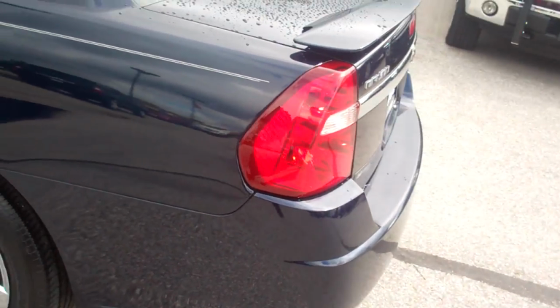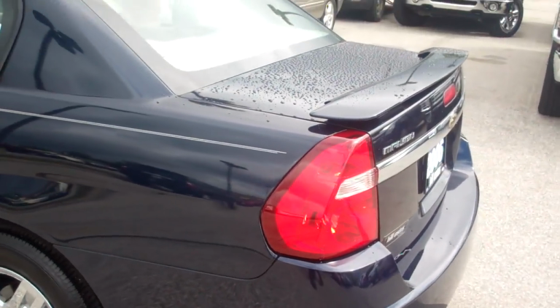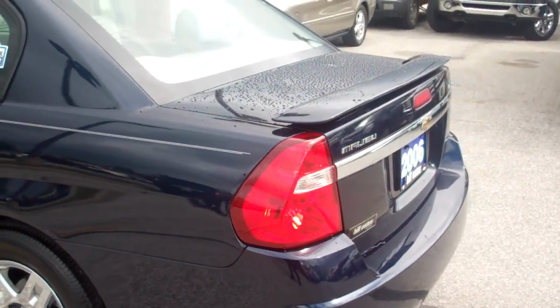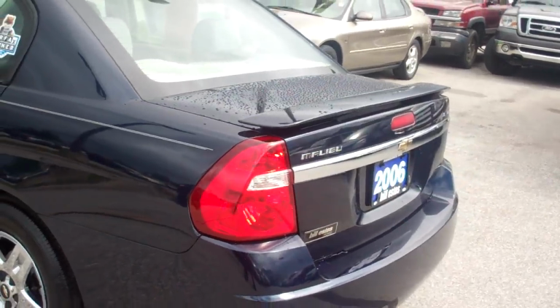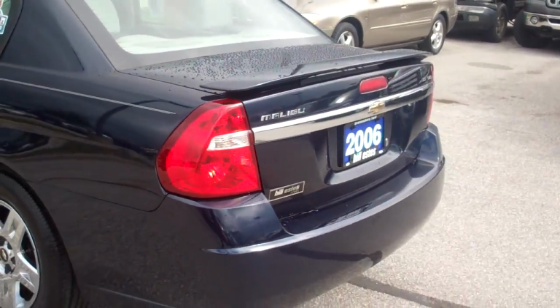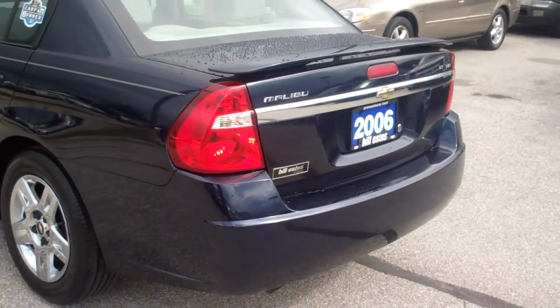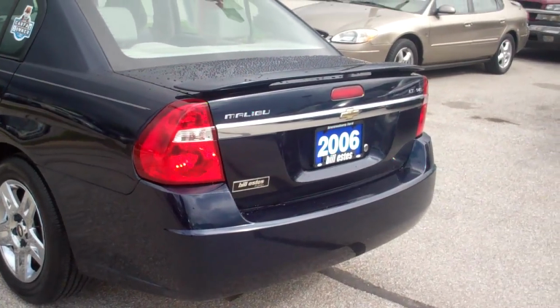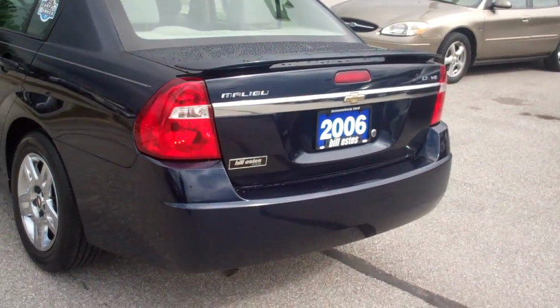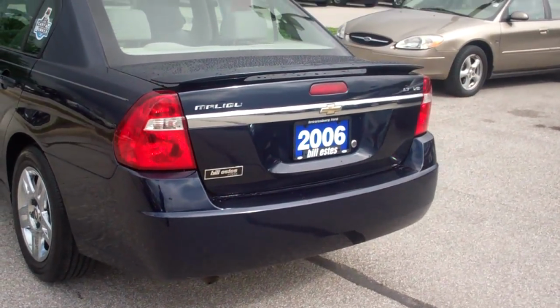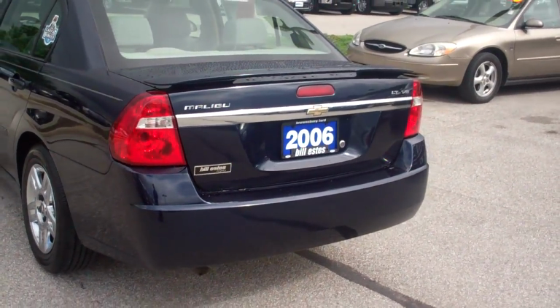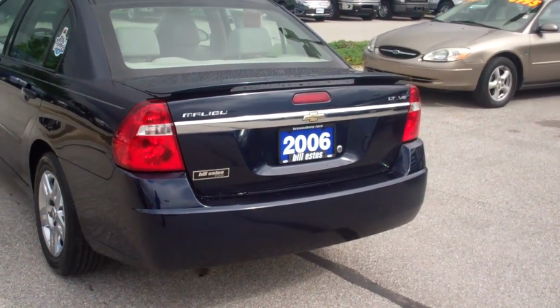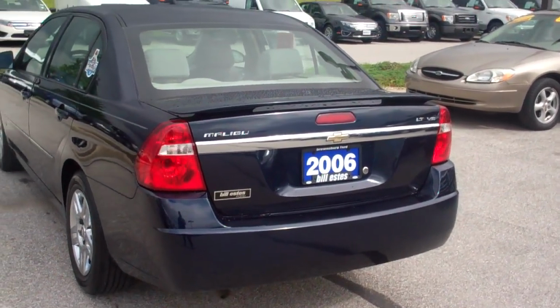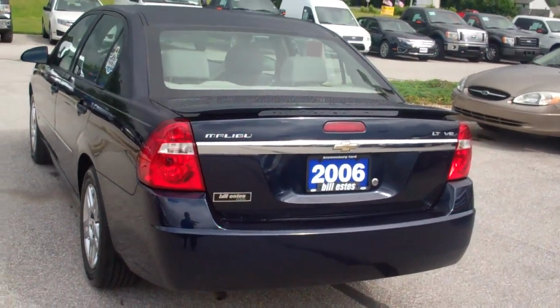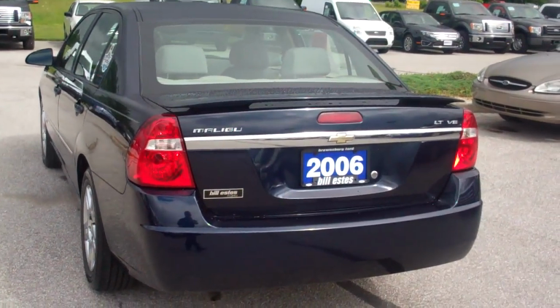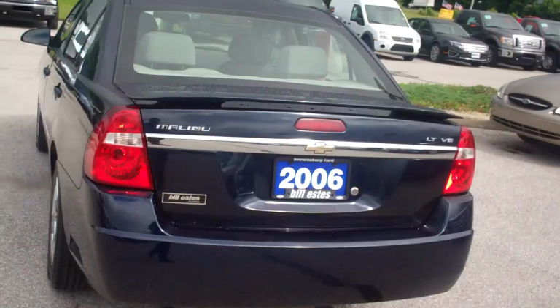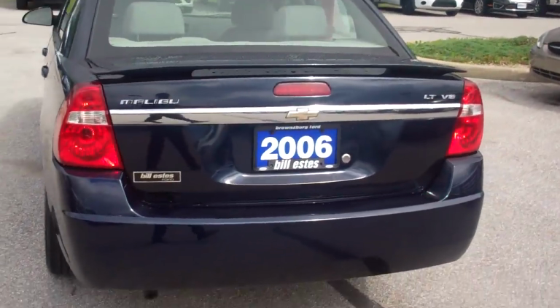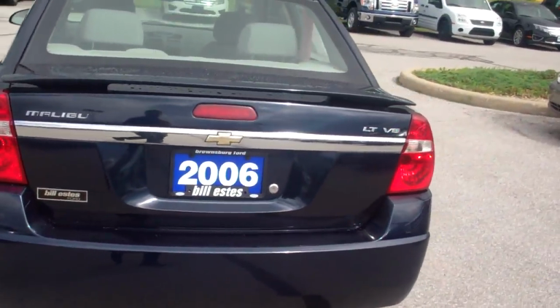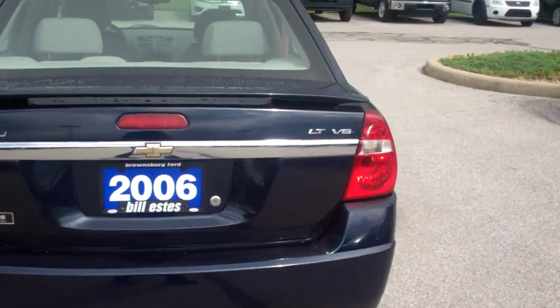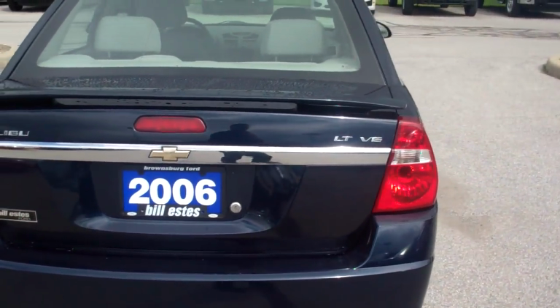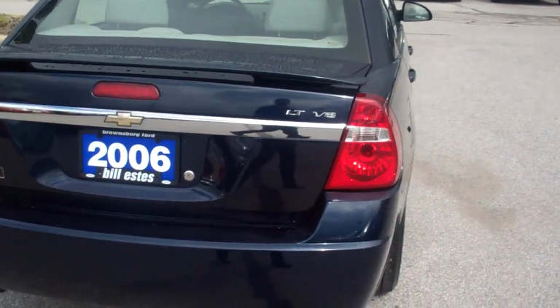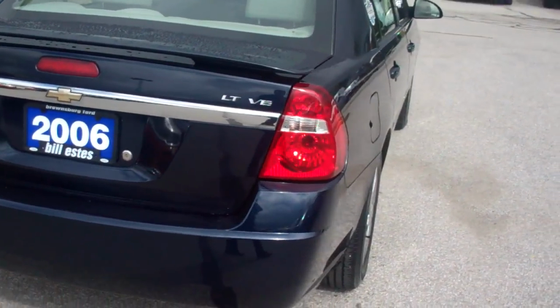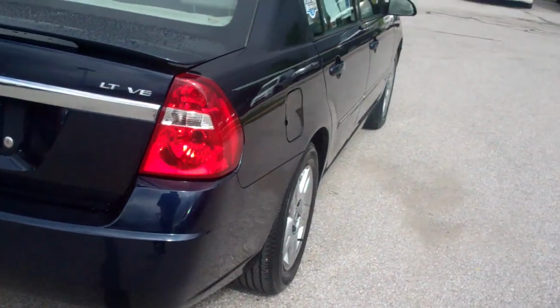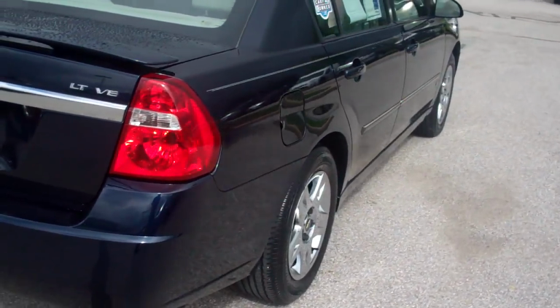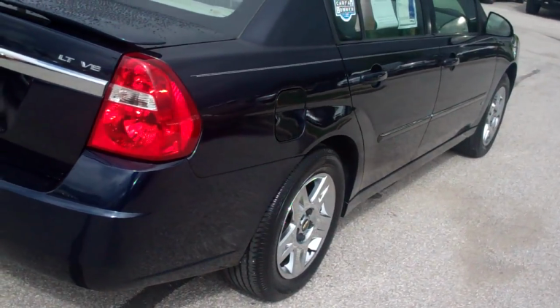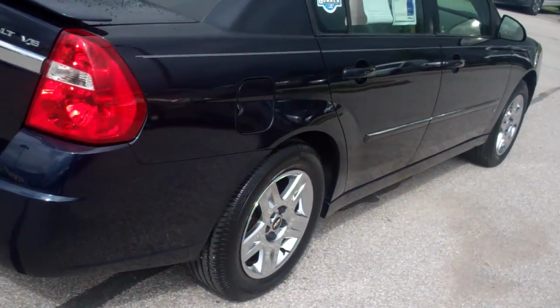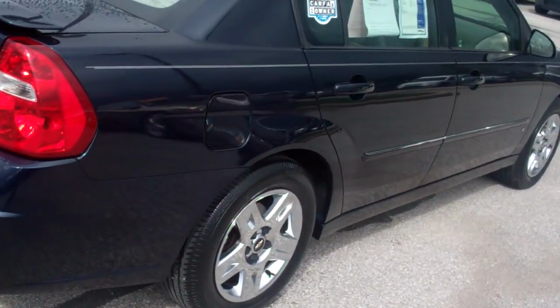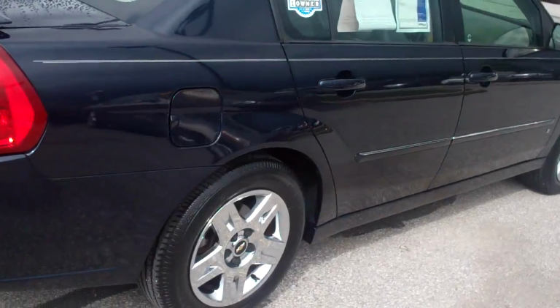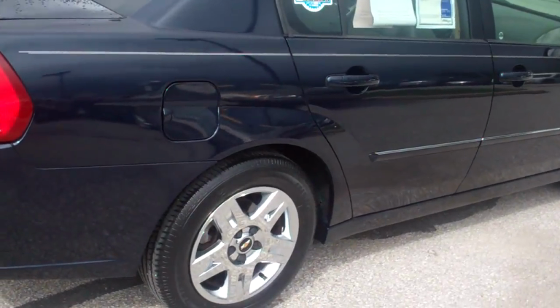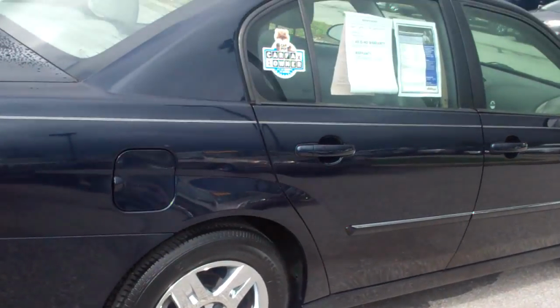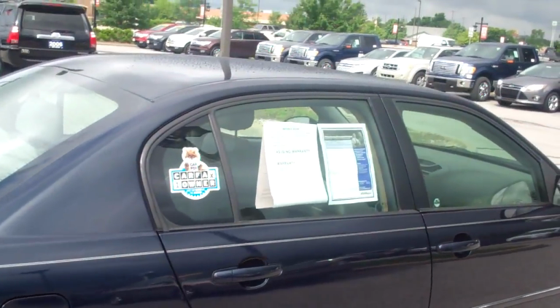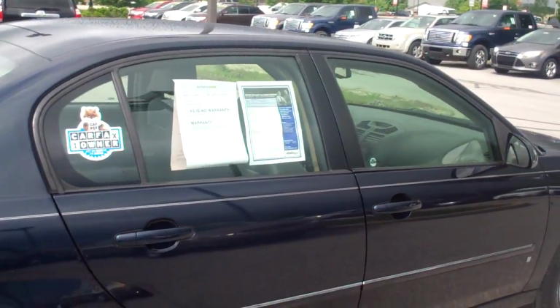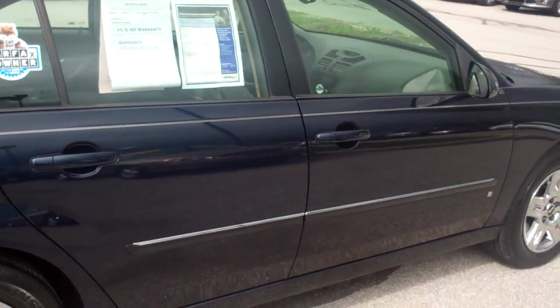It is a one-owner Carfax. The Malibu does have a rear spoiler on the back. Looking at the exterior of the vehicle, I really see no blemishes, no major blemishes, or no defects or crunches.